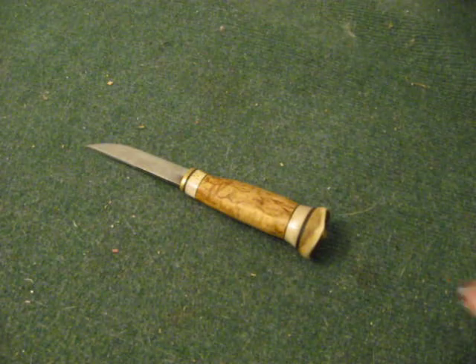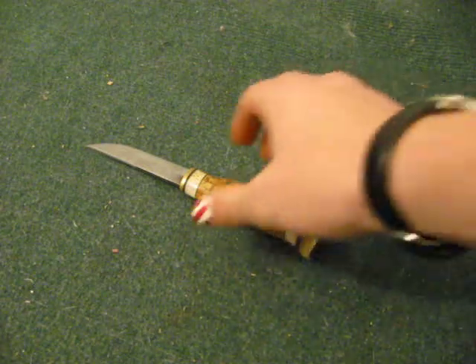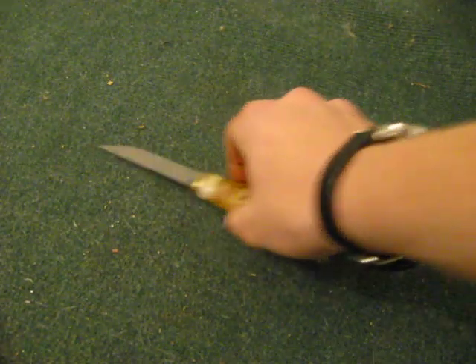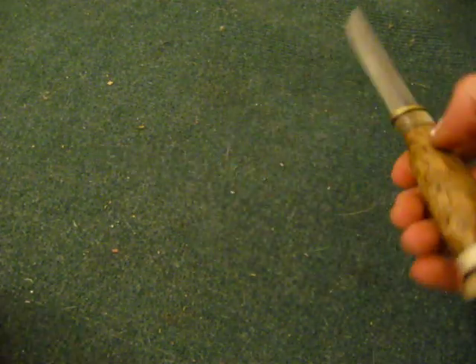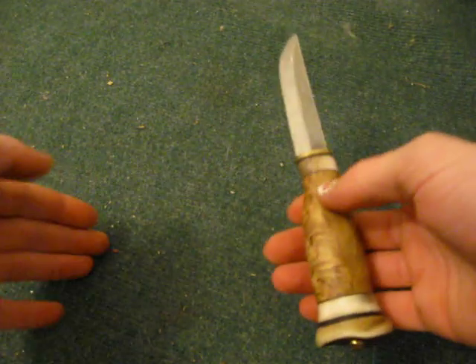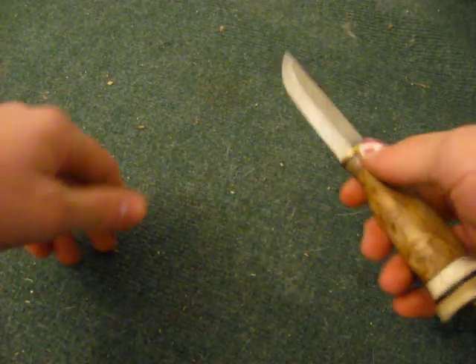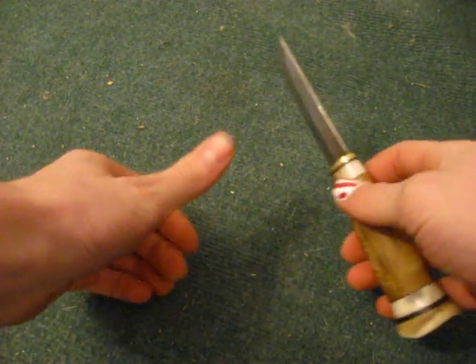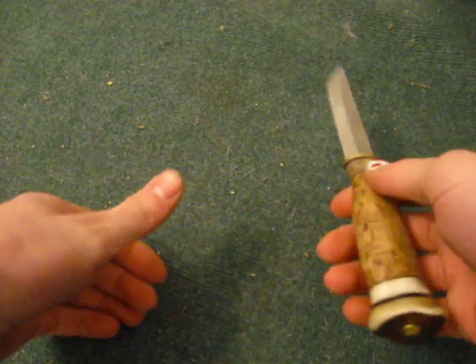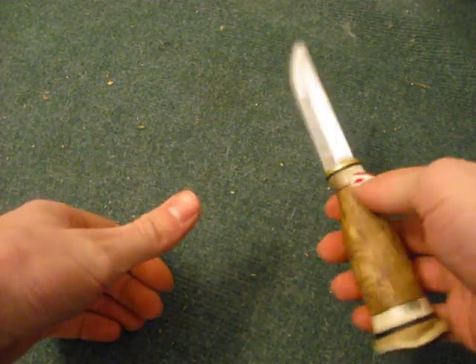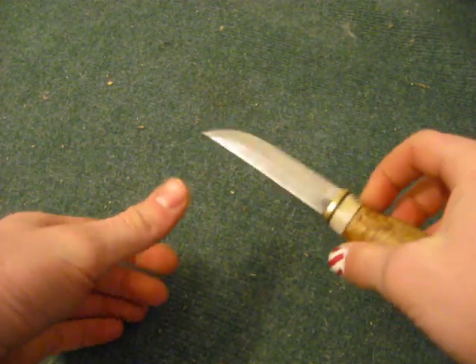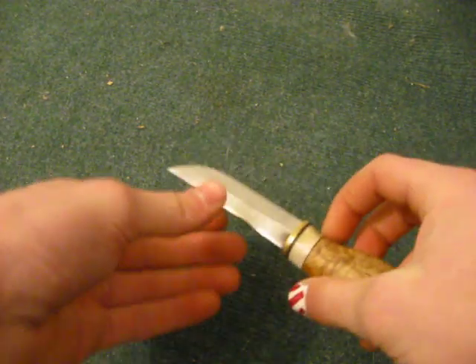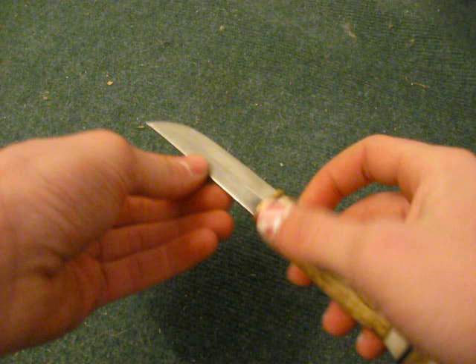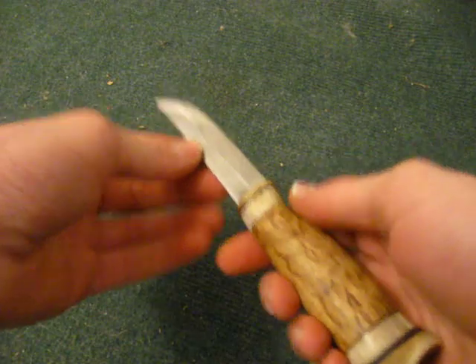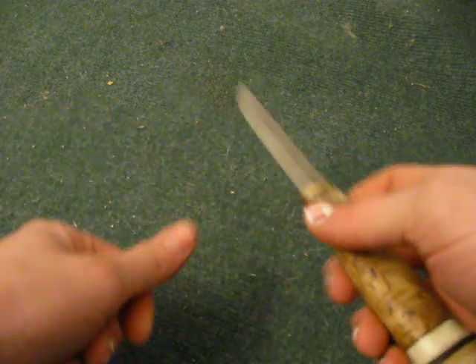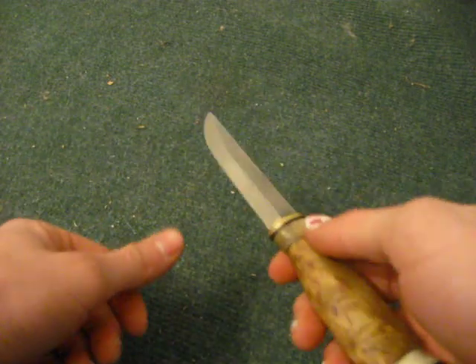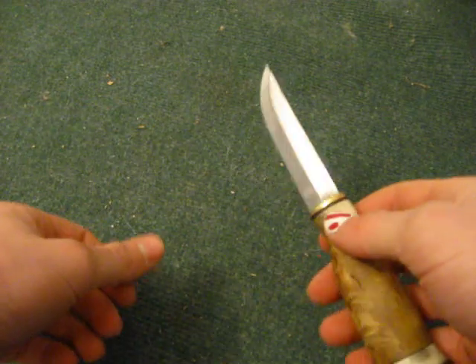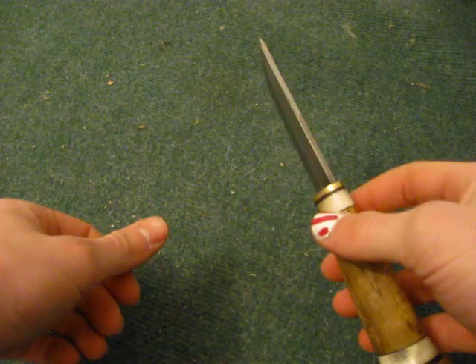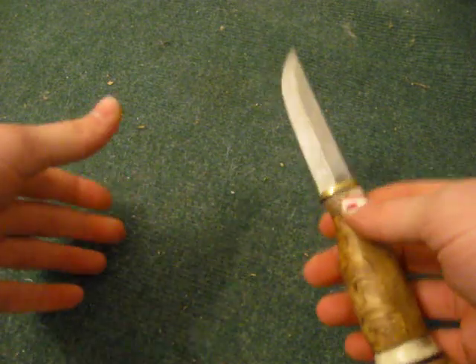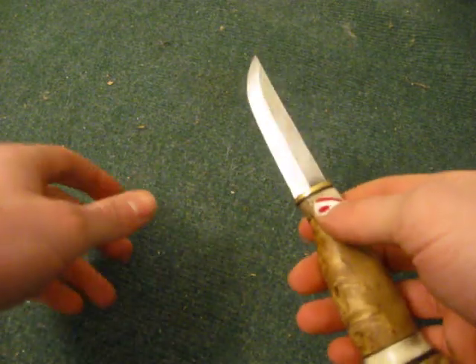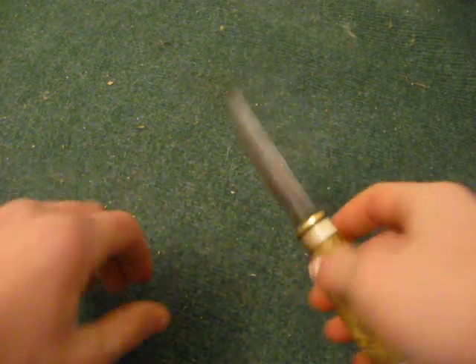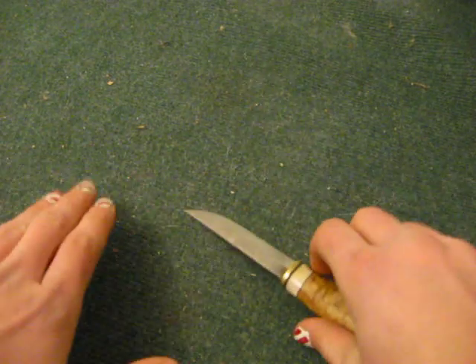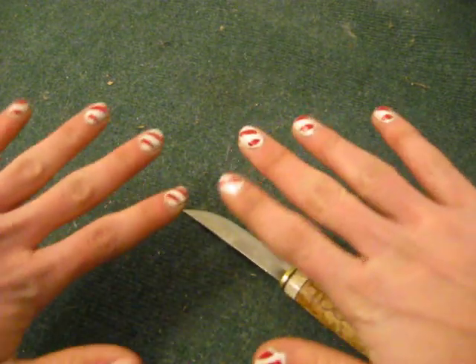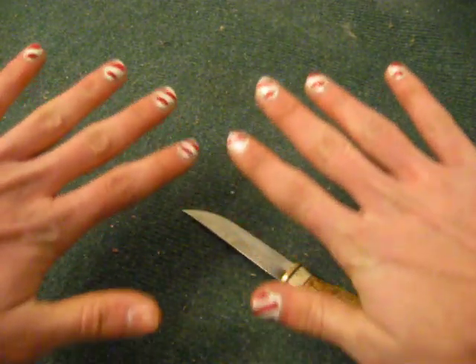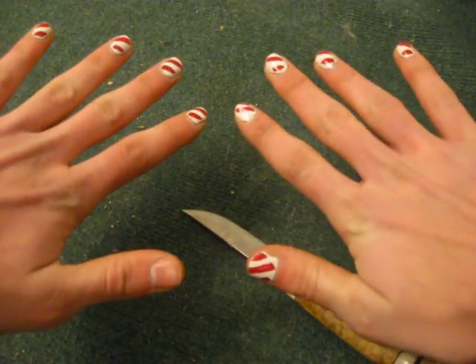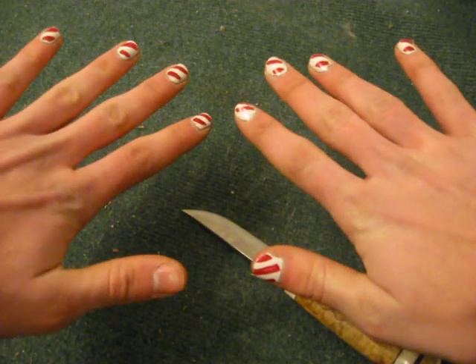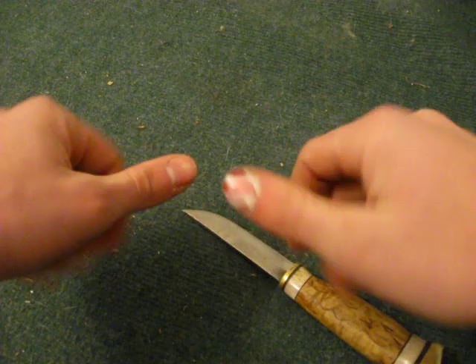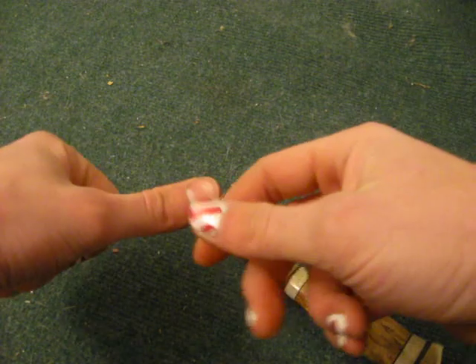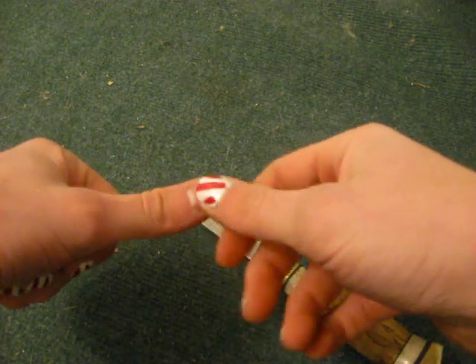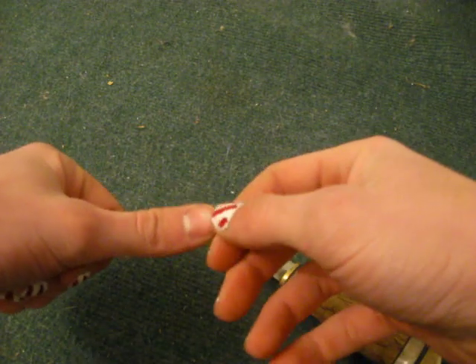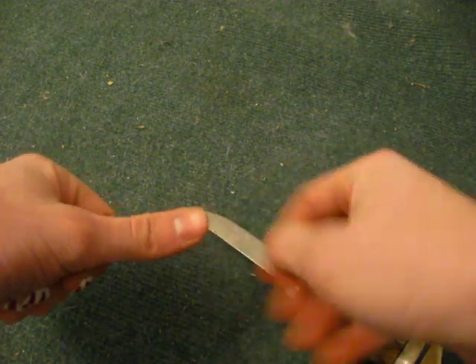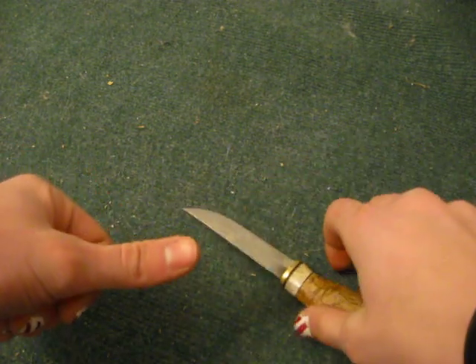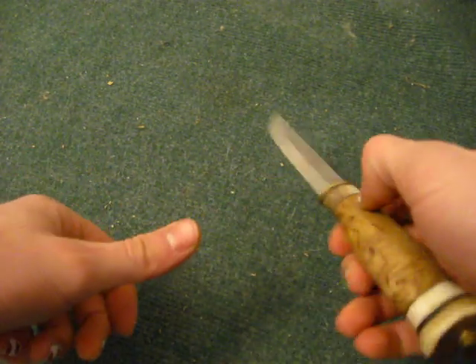Hey there. Real quick, I'm just going to show you my favorite method for testing sharpness of a blade. It's called the fingernail test or the thumbnail test. You'll notice my fingernails are all painted except for this one — that's because I sharpen and test for sharpness a lot.